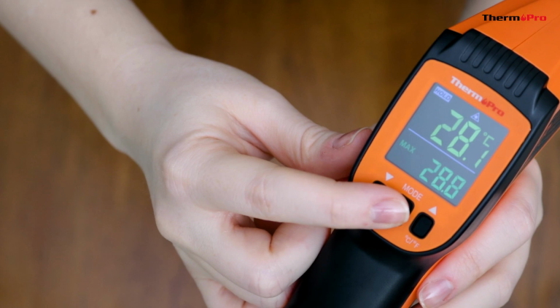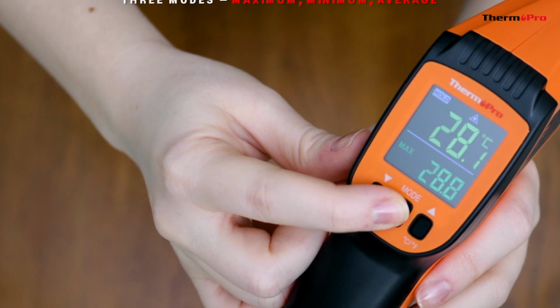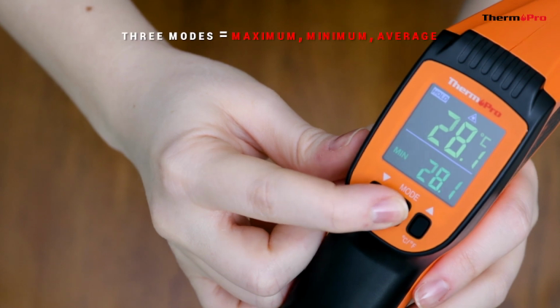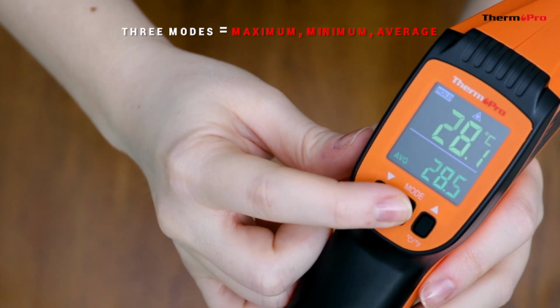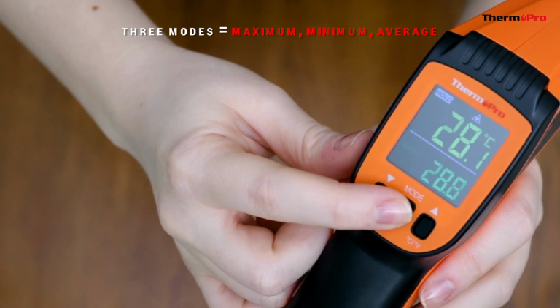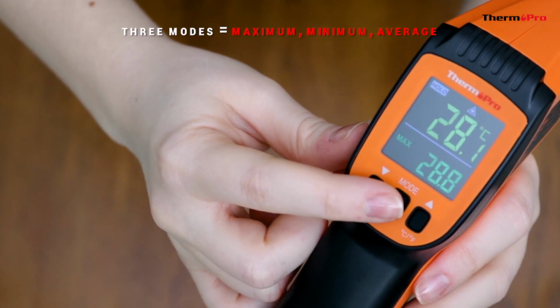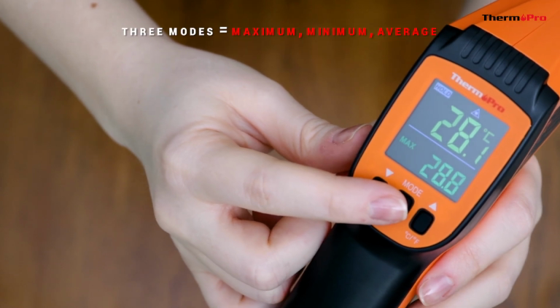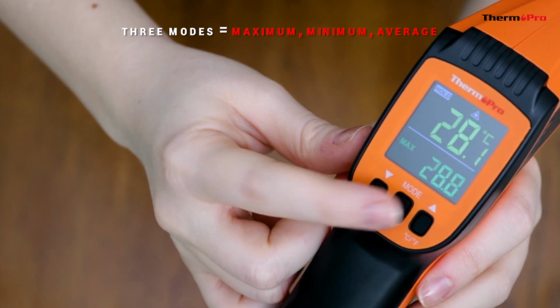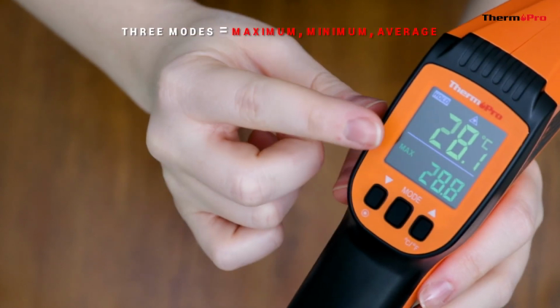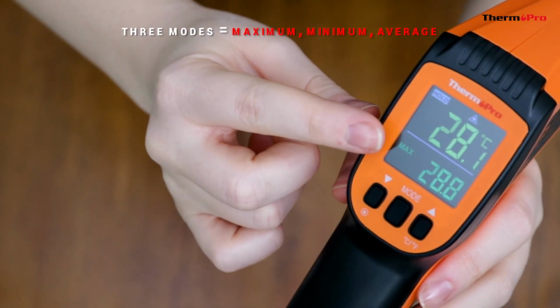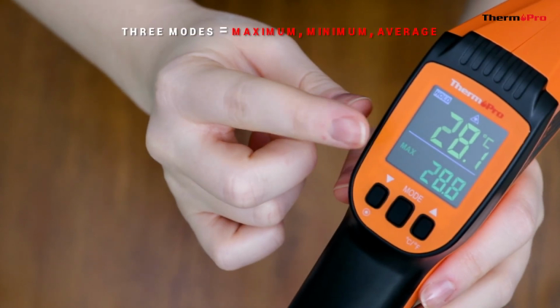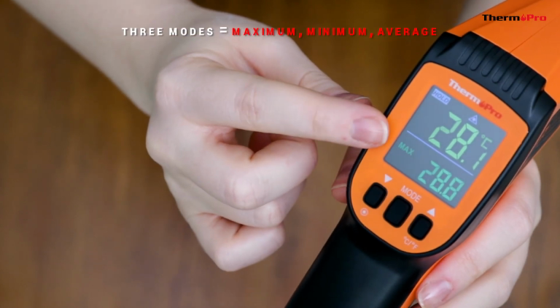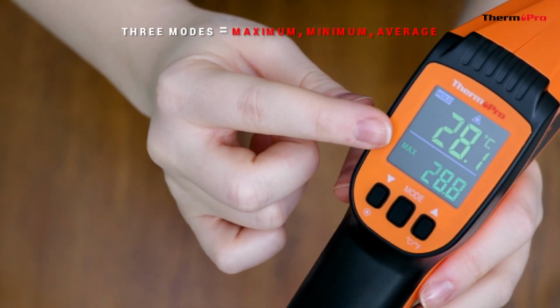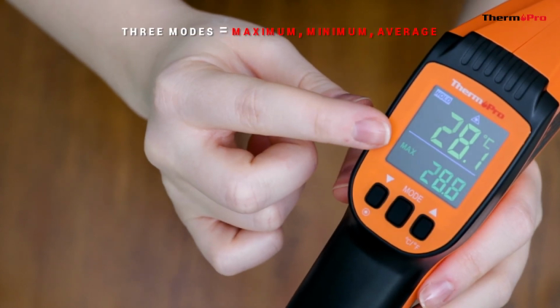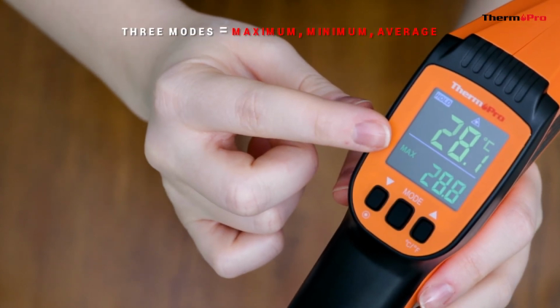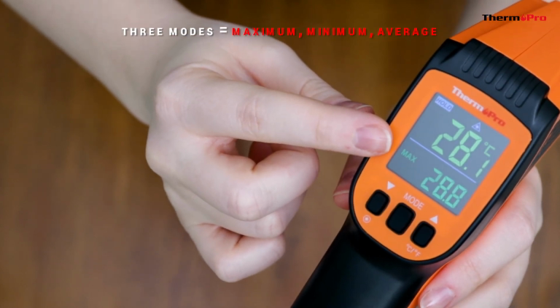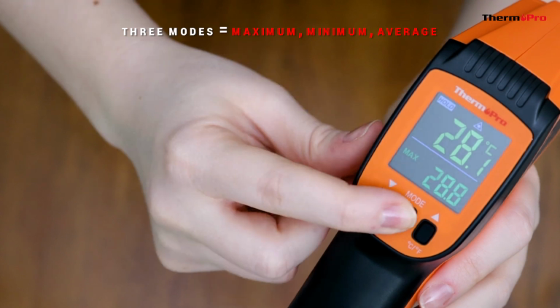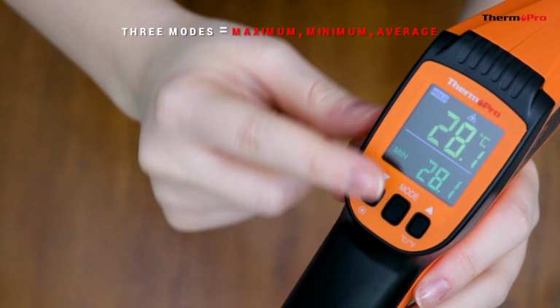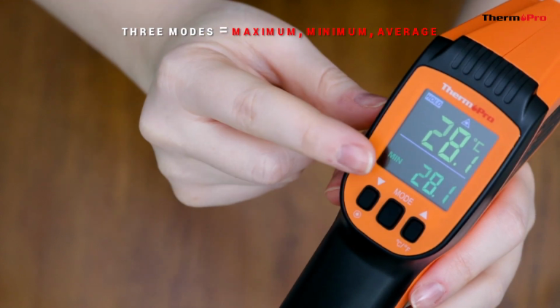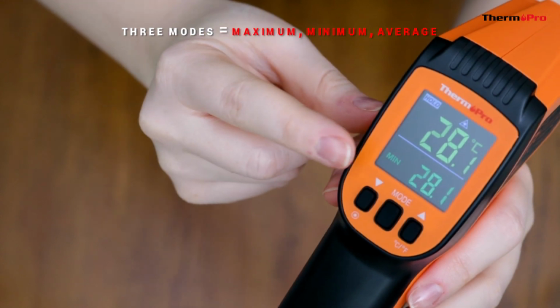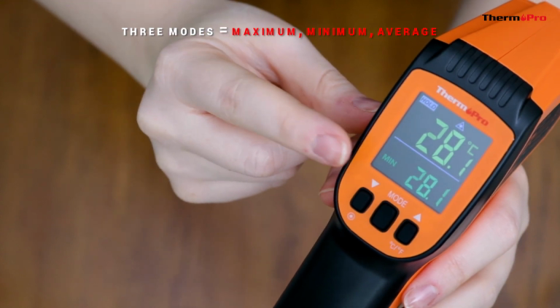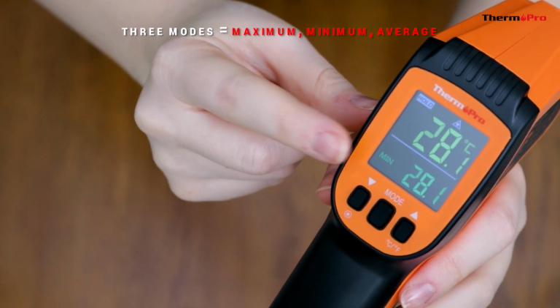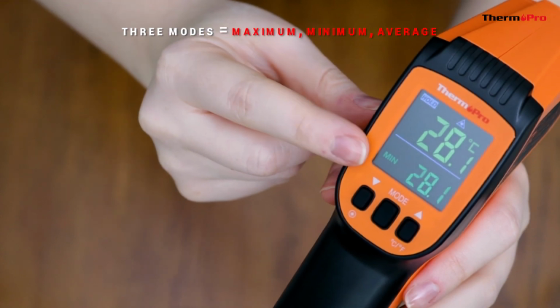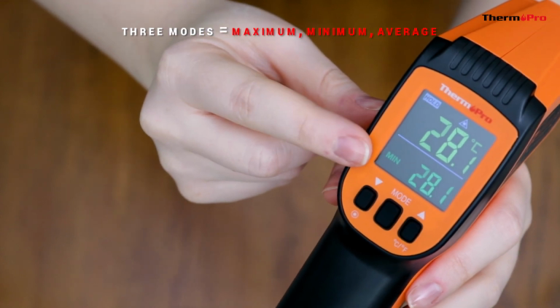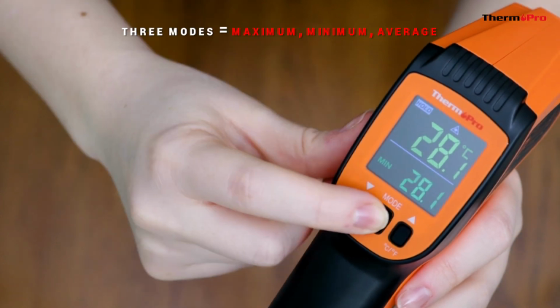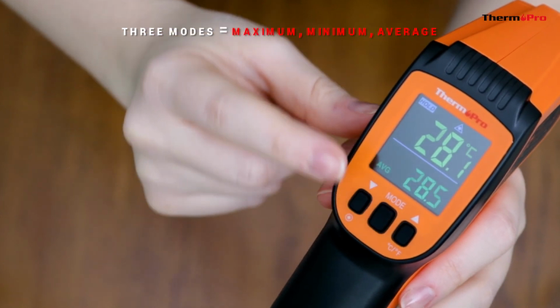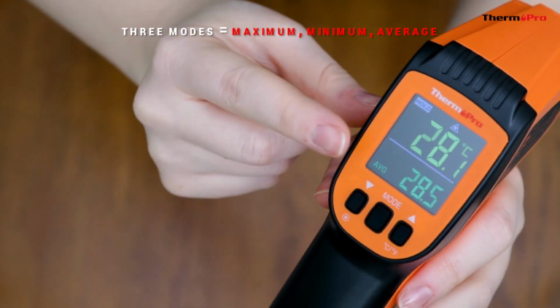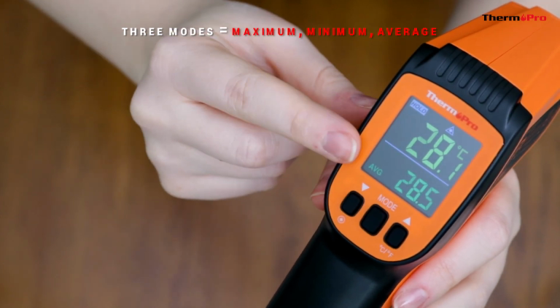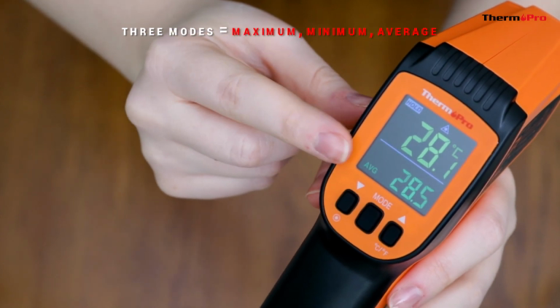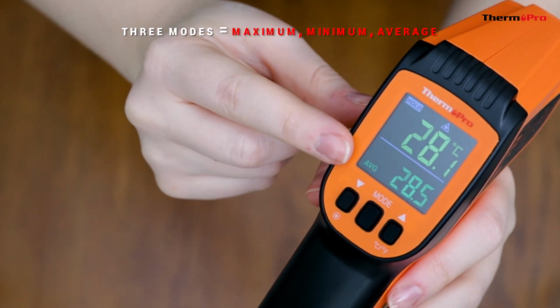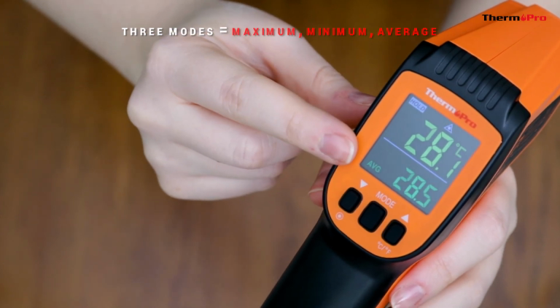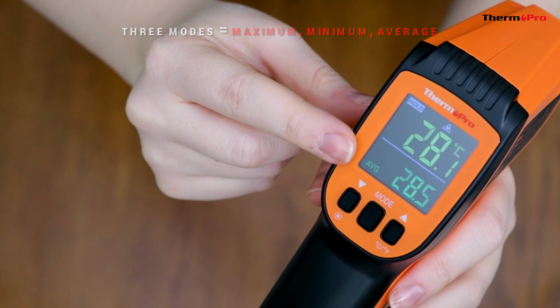There are three different modes. Maximum is the highest temperature recorded. Minimum is the lowest temperature recorded. And average is the average temperature recorded.